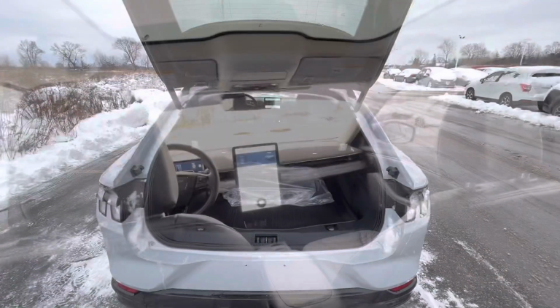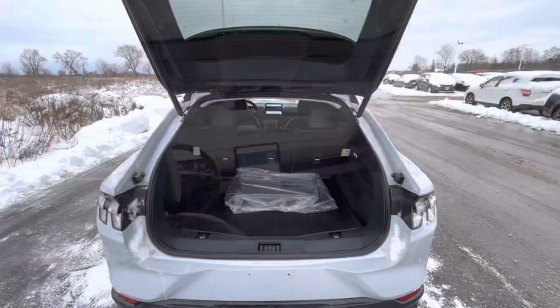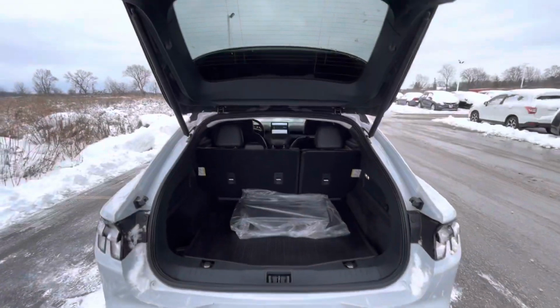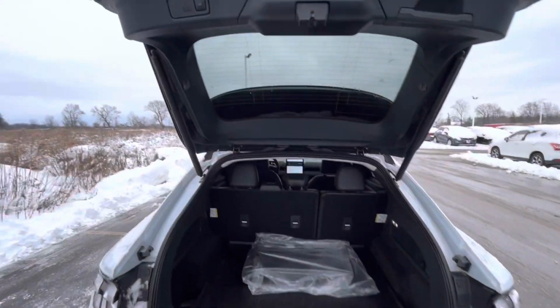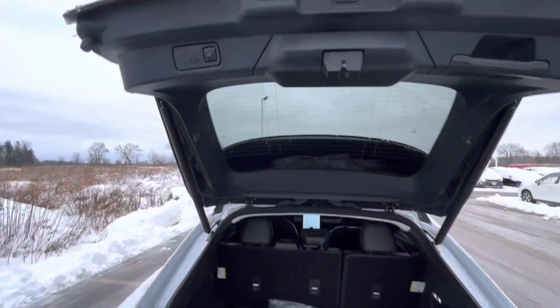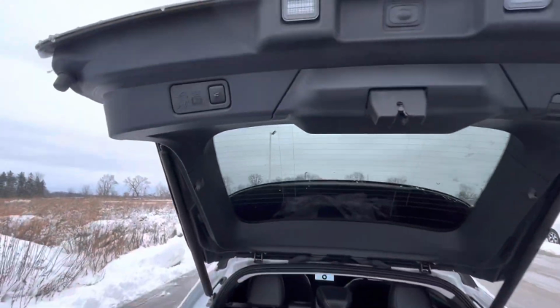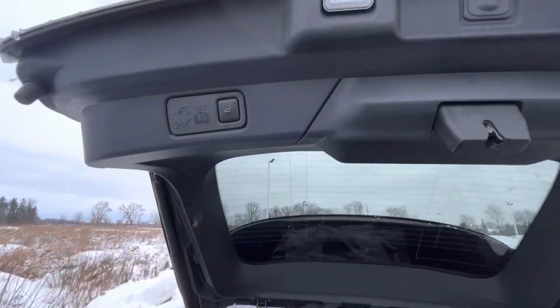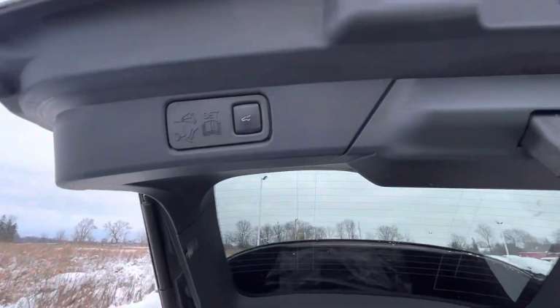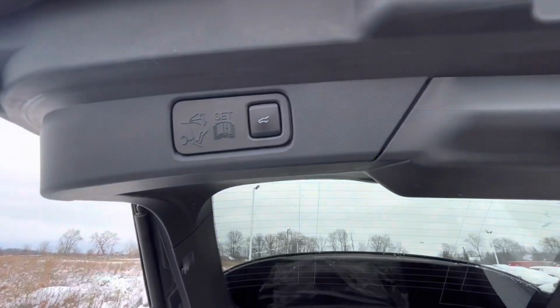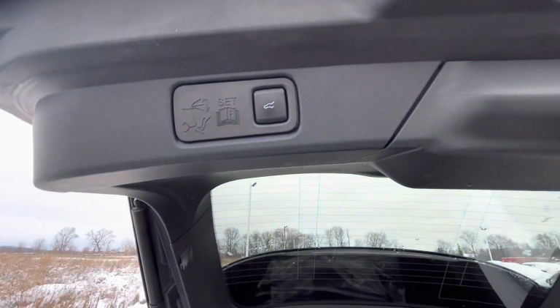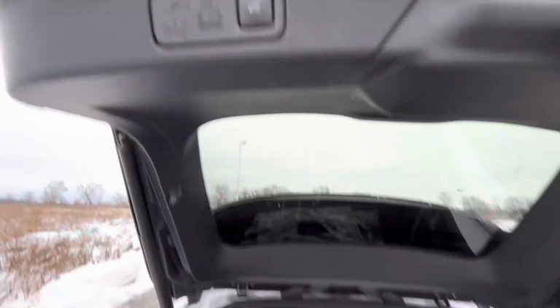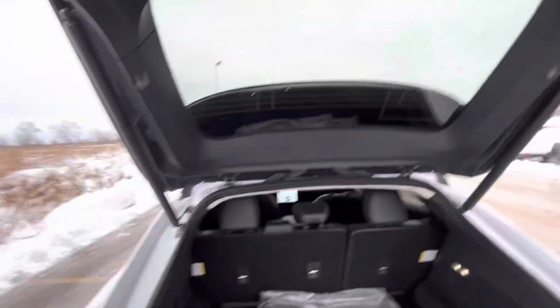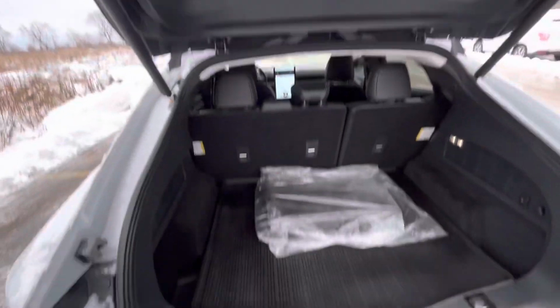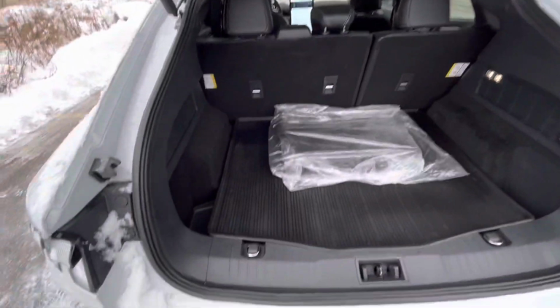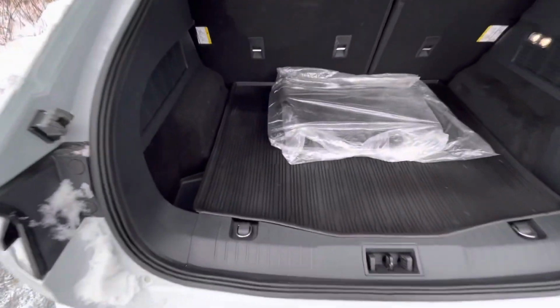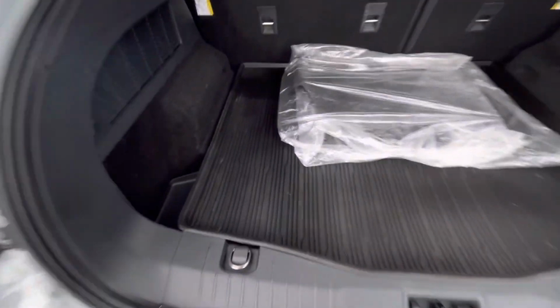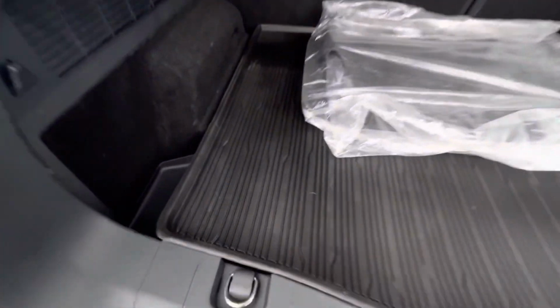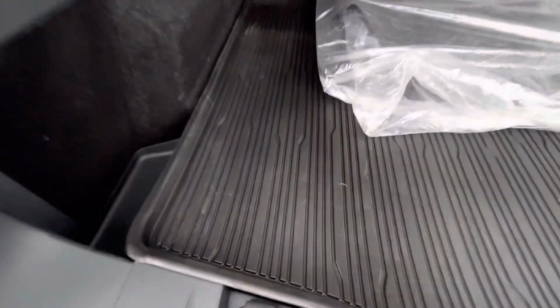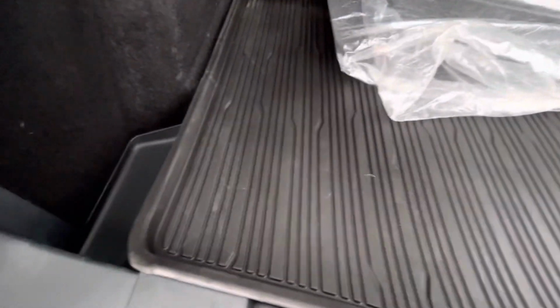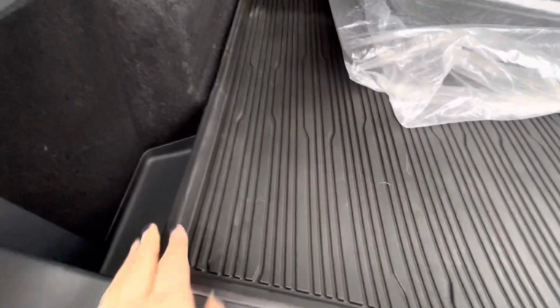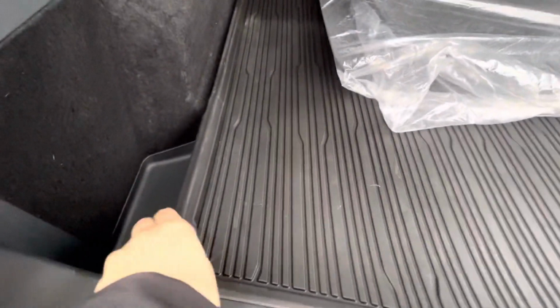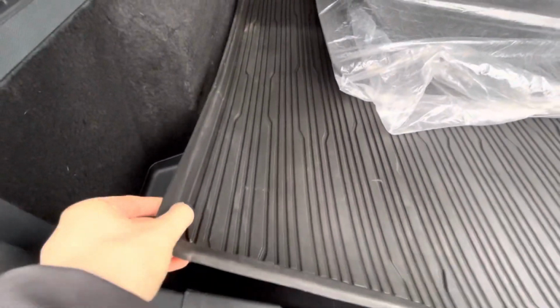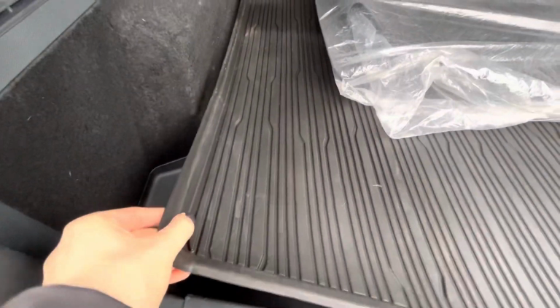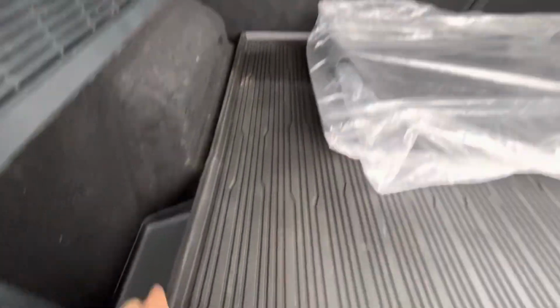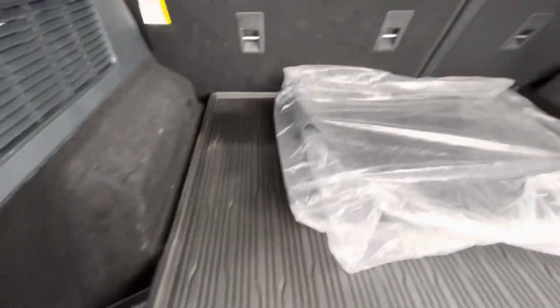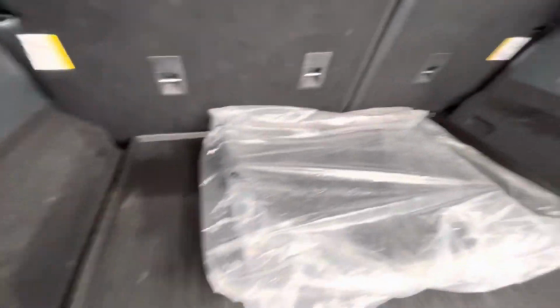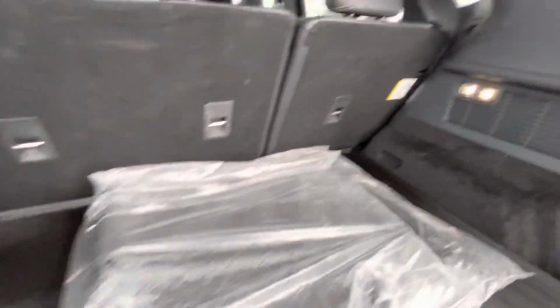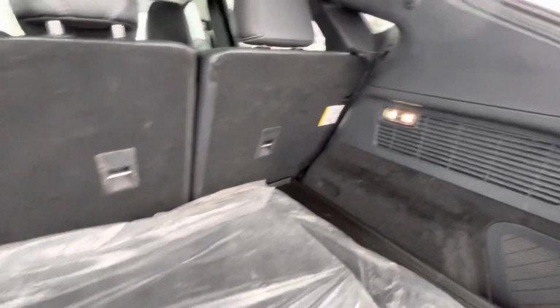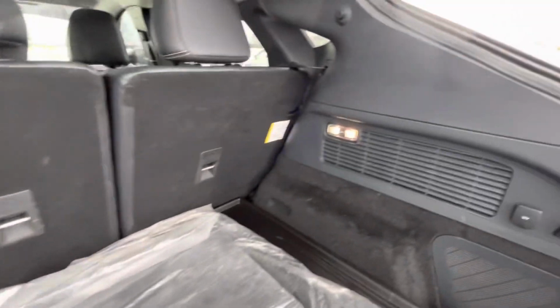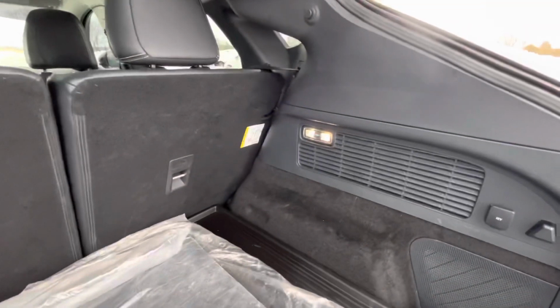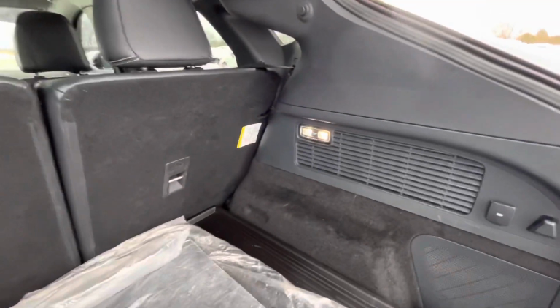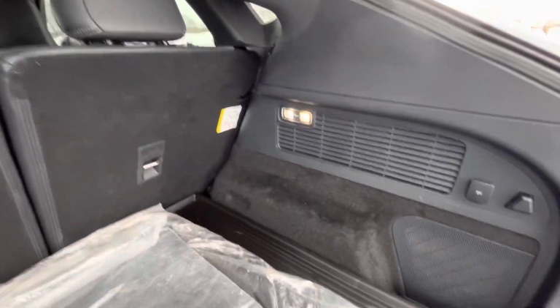This vehicle comes with an automatic liftgate as well. And down in the back, we do have rubber mats for extra protection in your trunk.